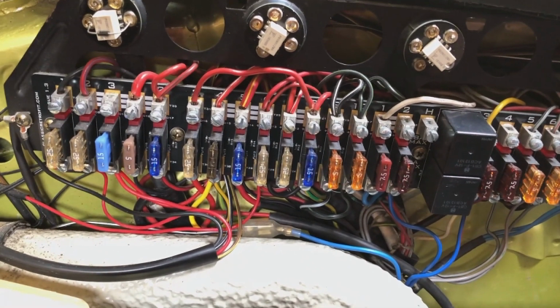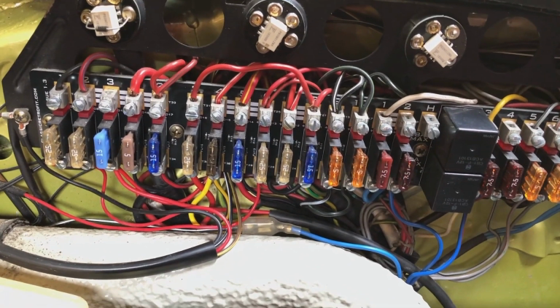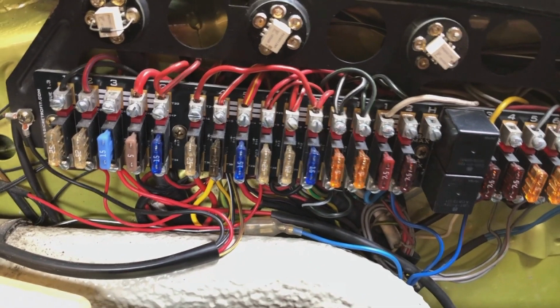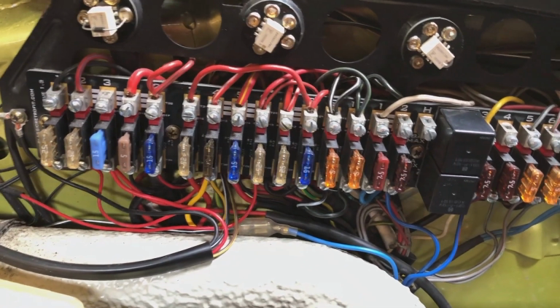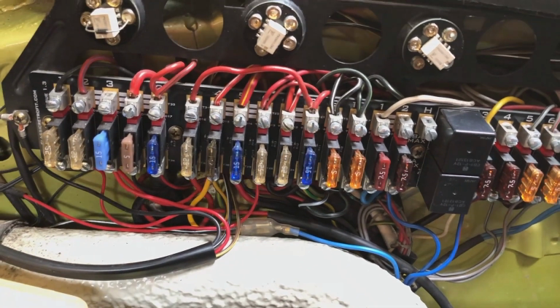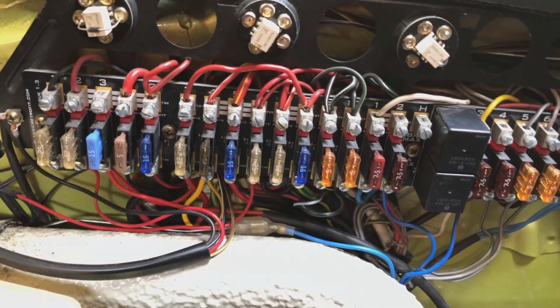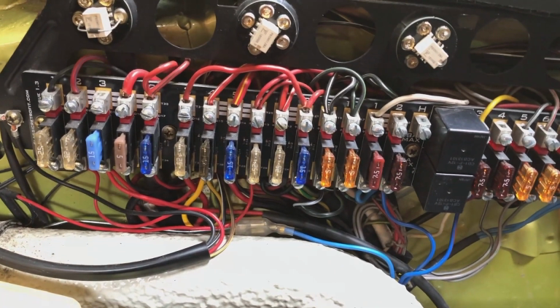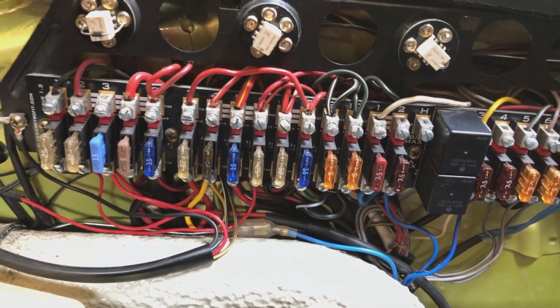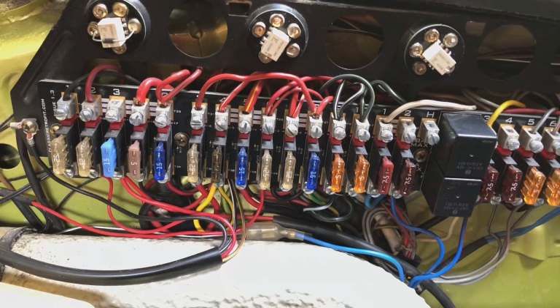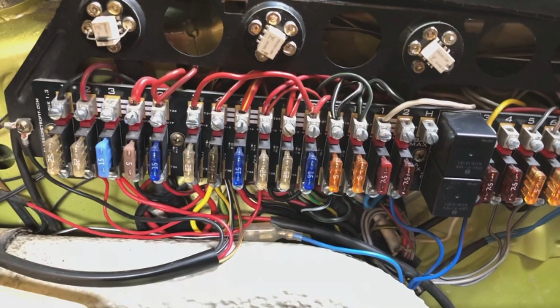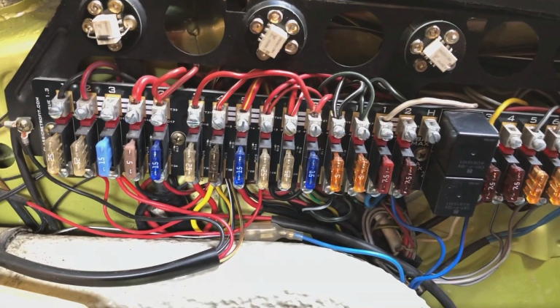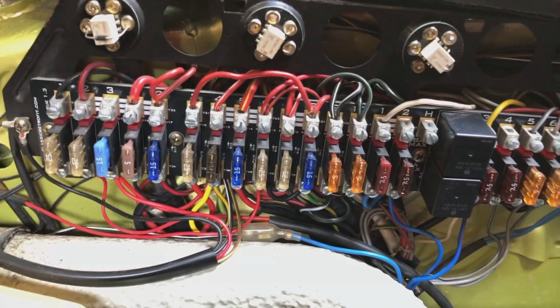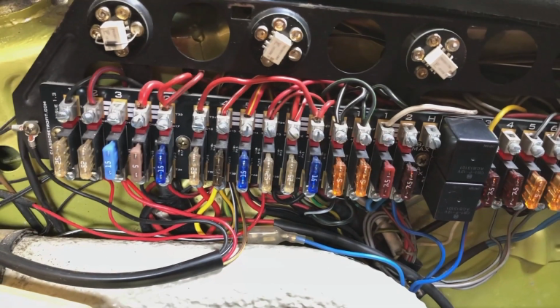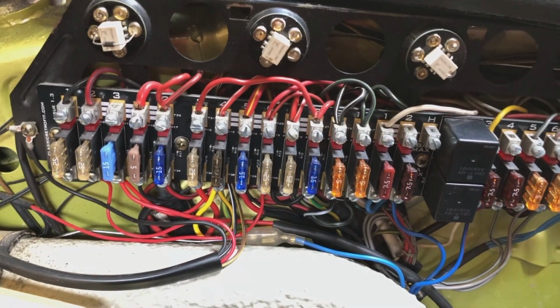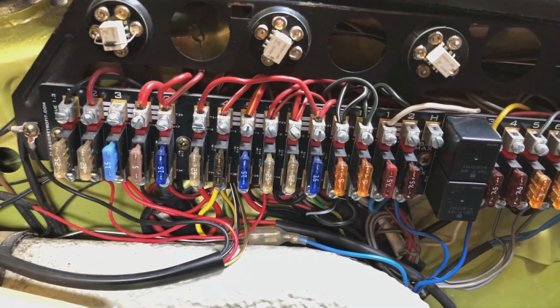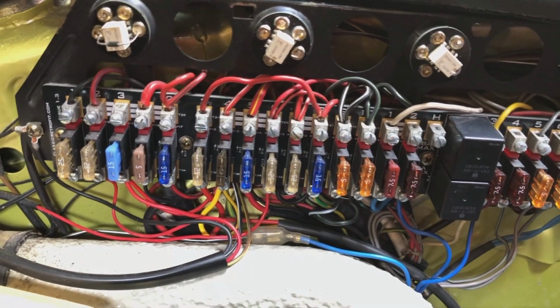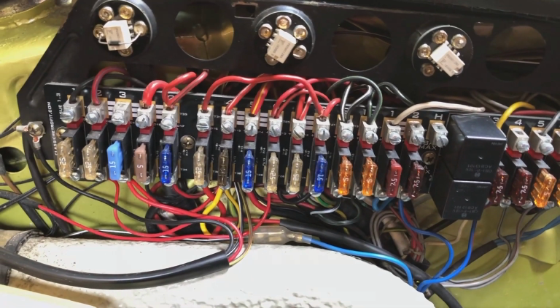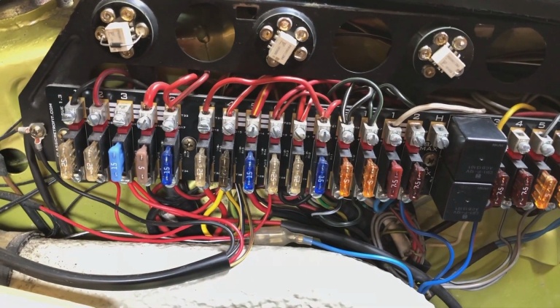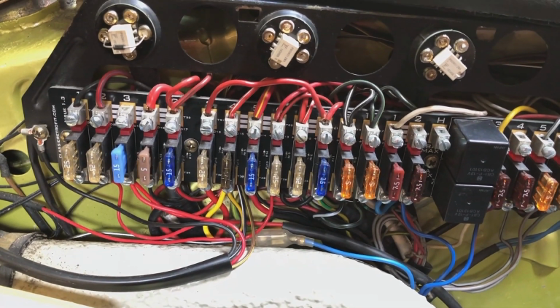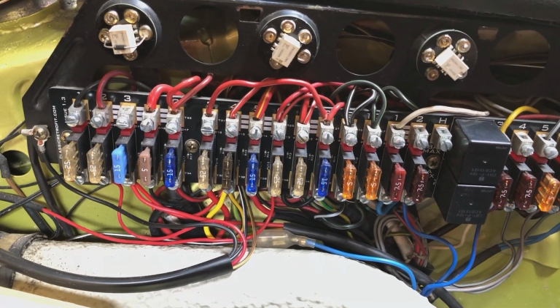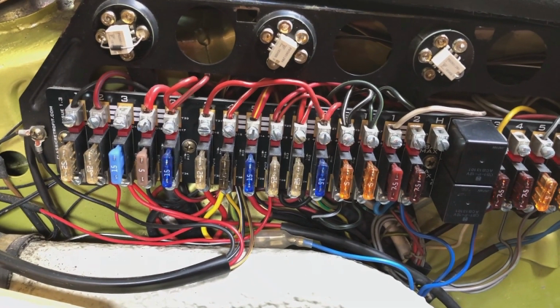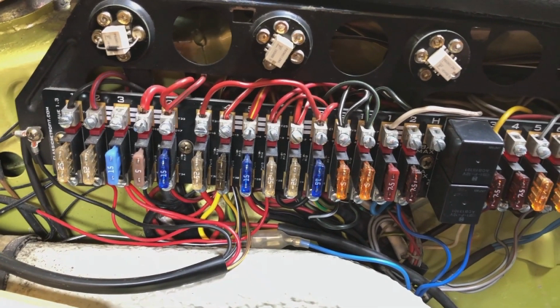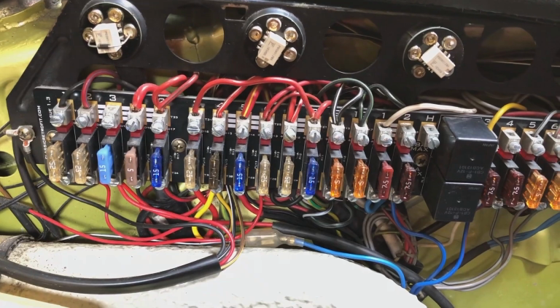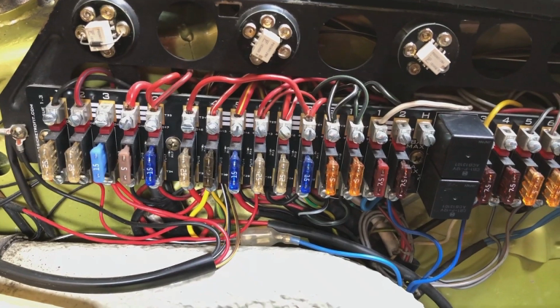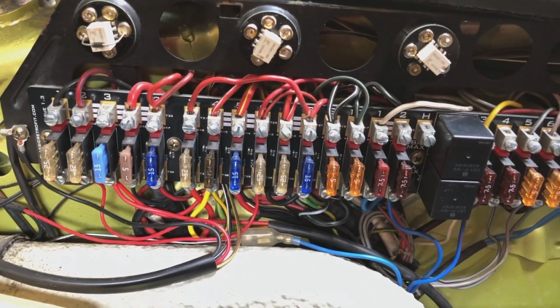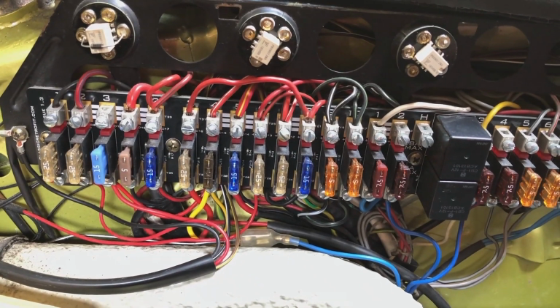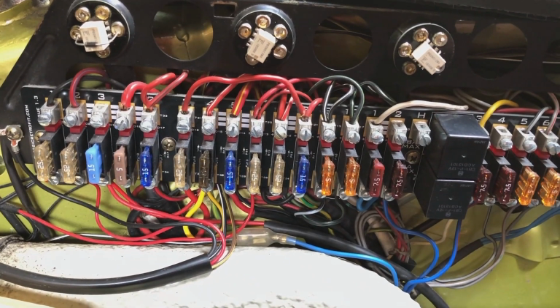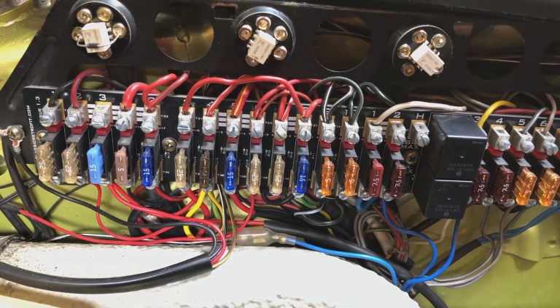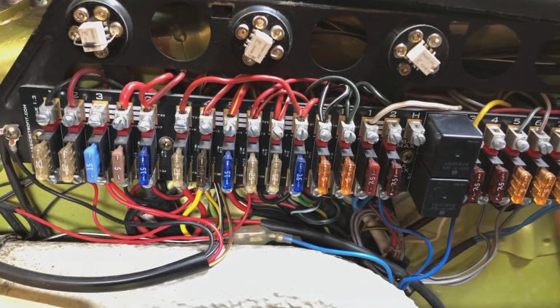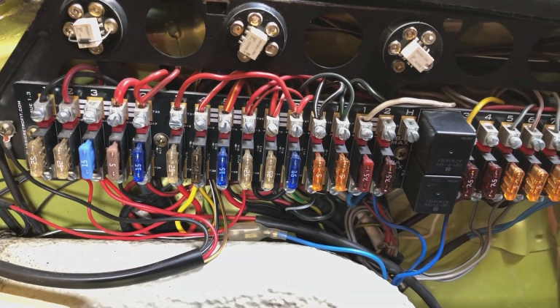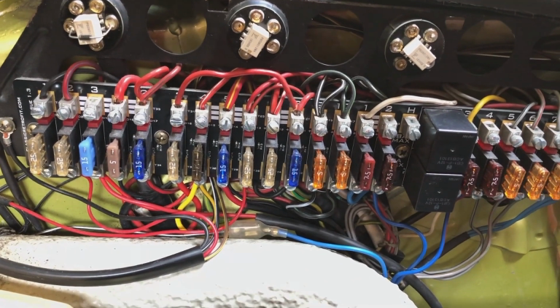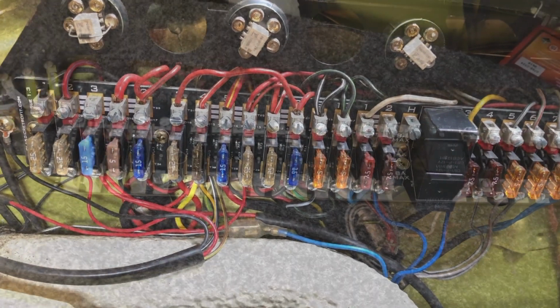If the car's got a good wiring system, you can usually get this job done within a couple of hours. Don't rush — it's a good weekend job.